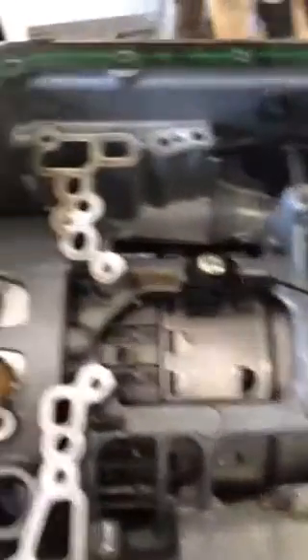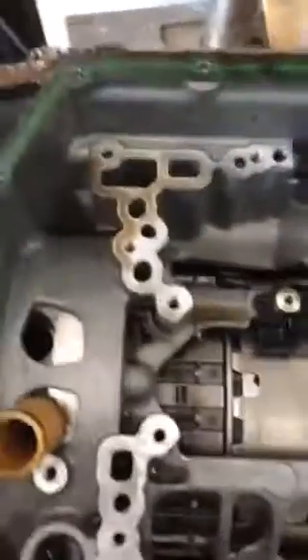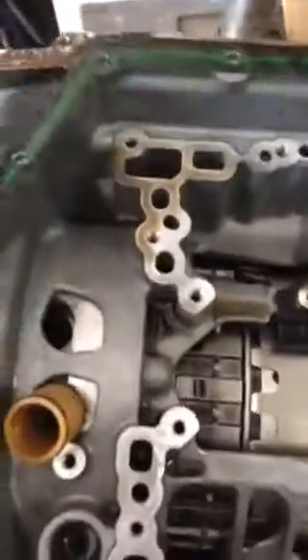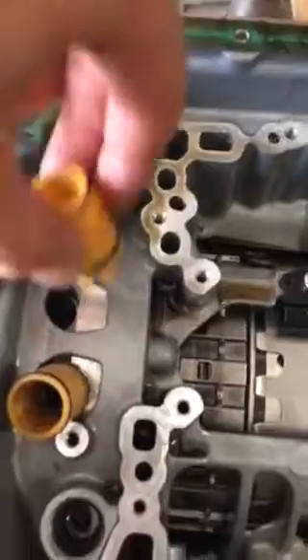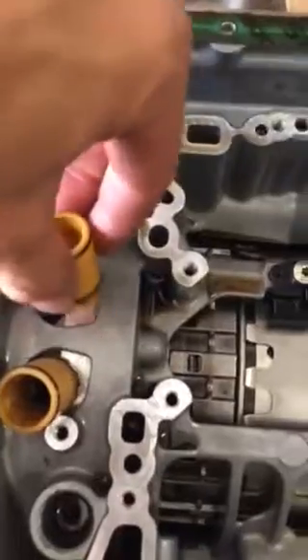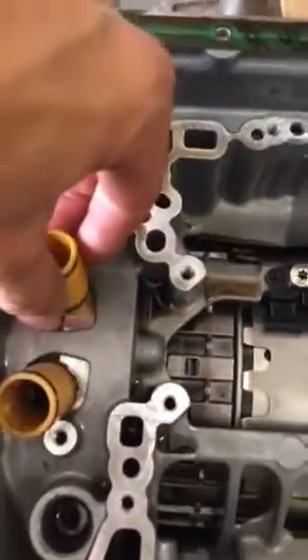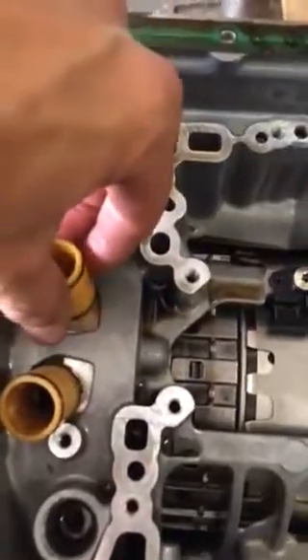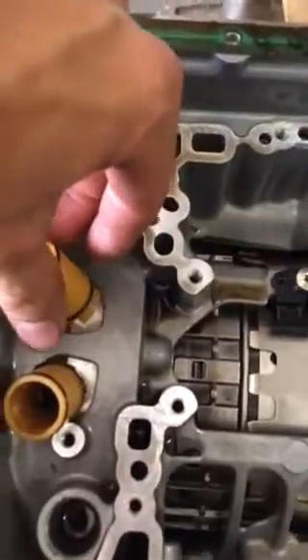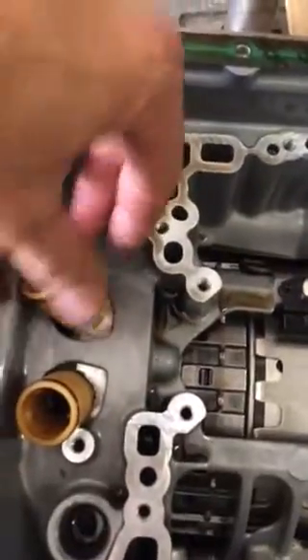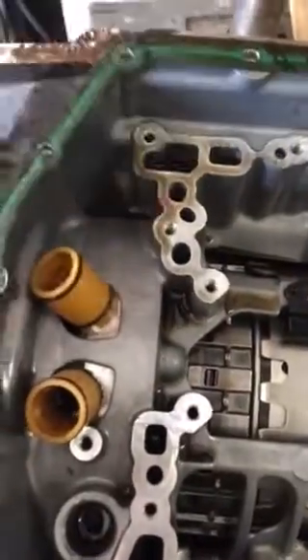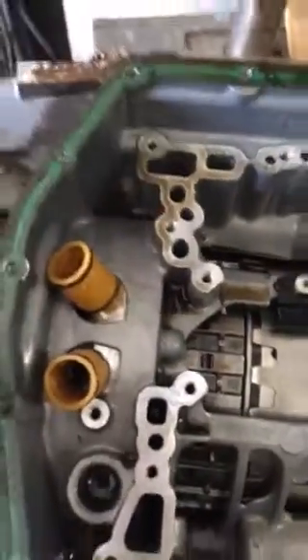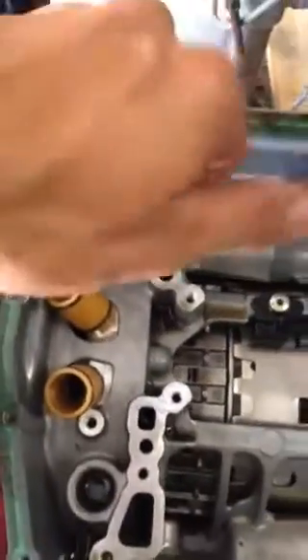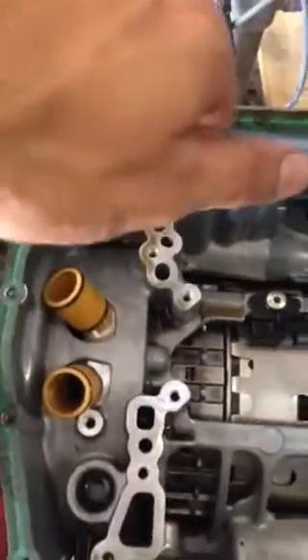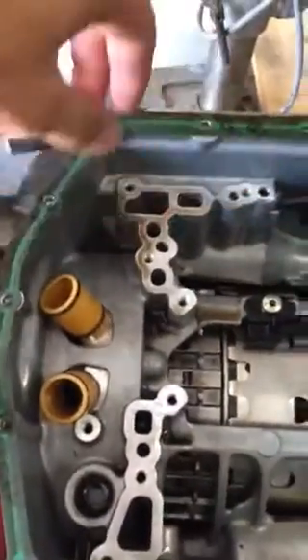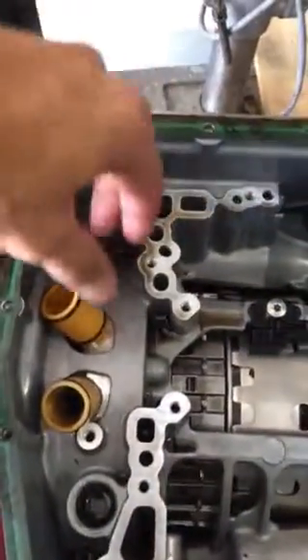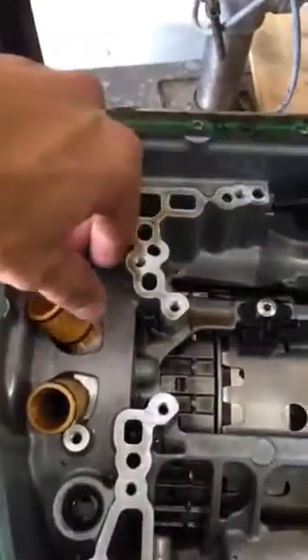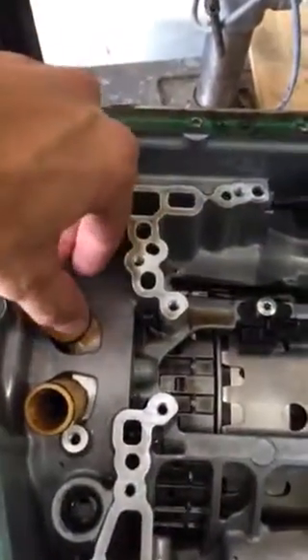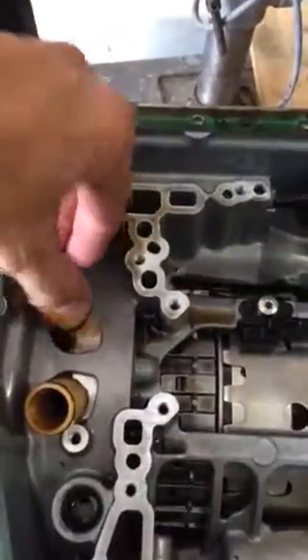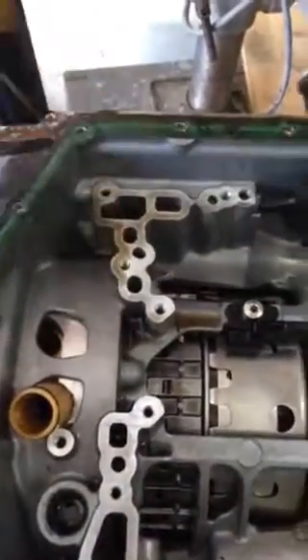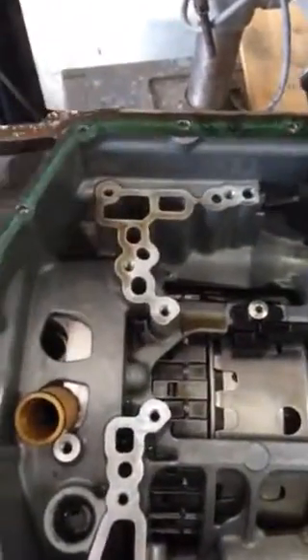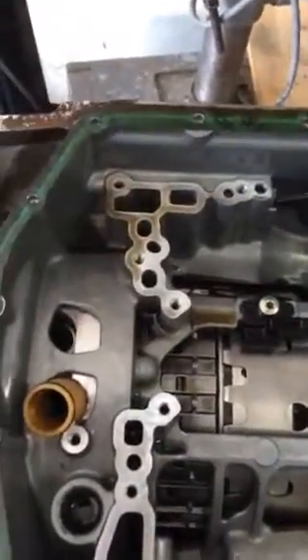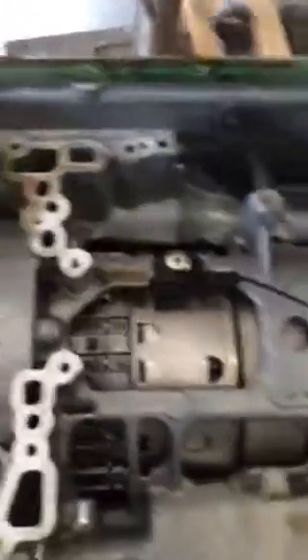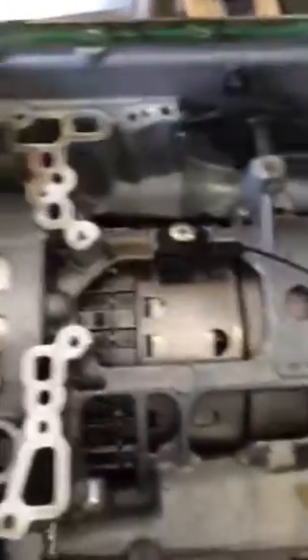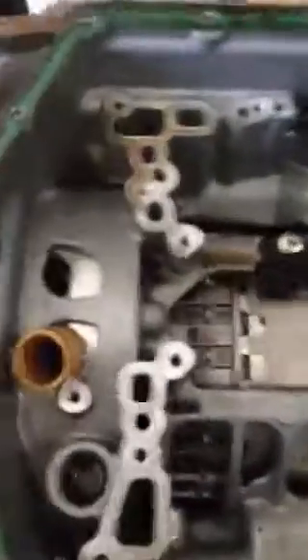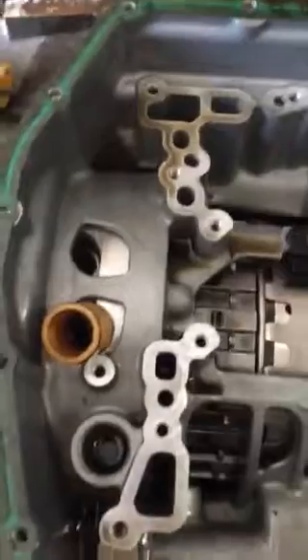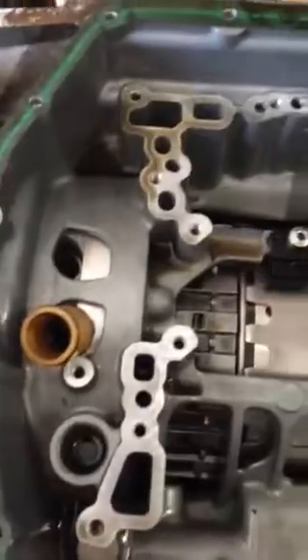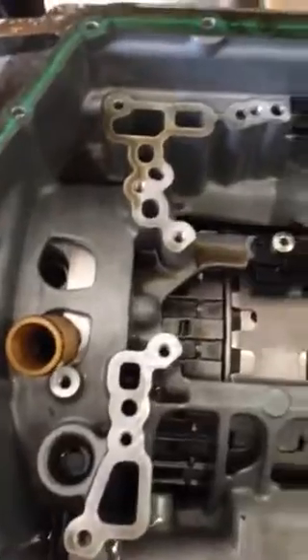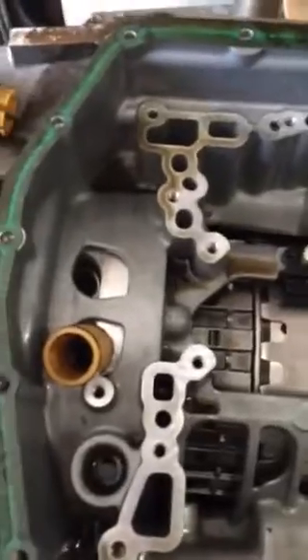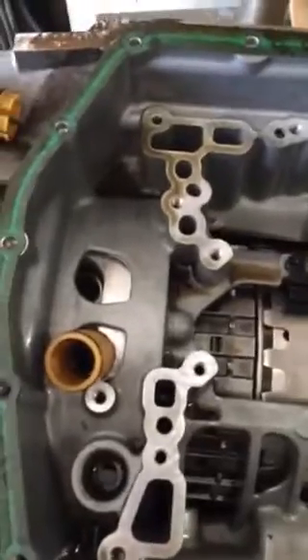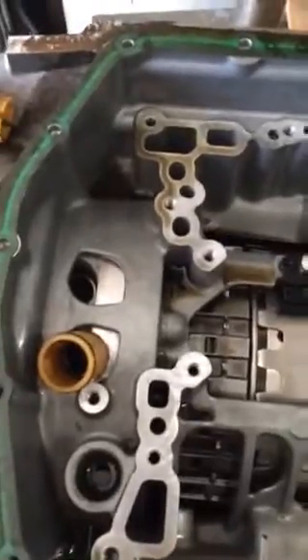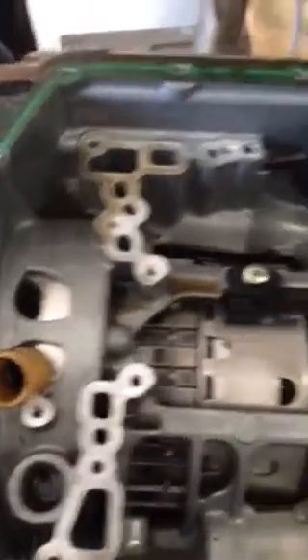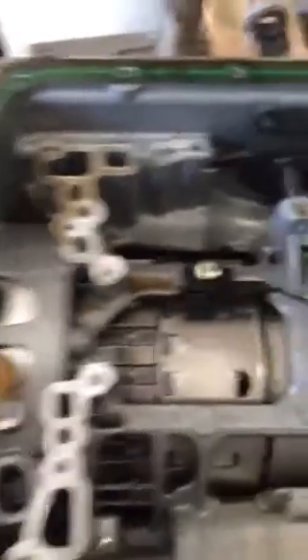The one on this side, which the filter plugs into — that's easy, it just comes out. The one on this side, you're going to have a spring.